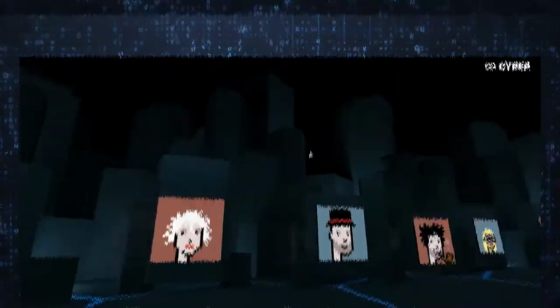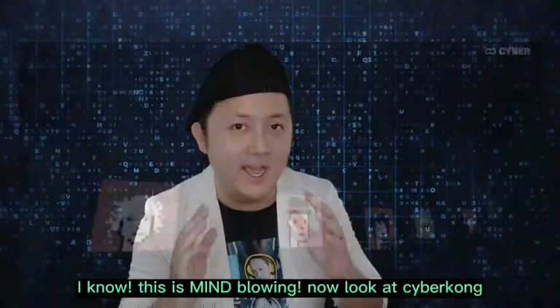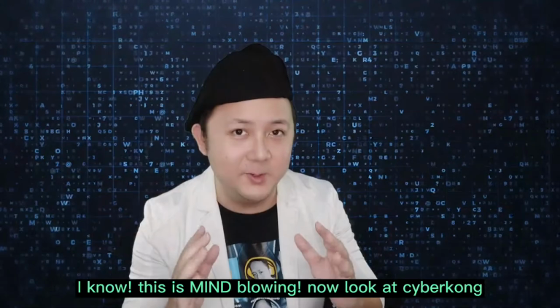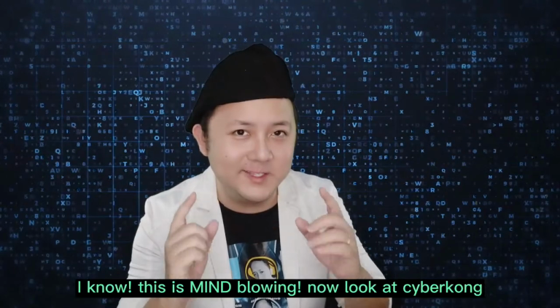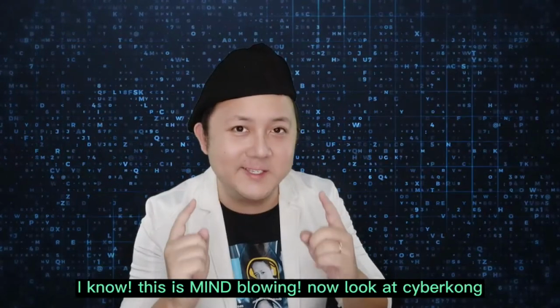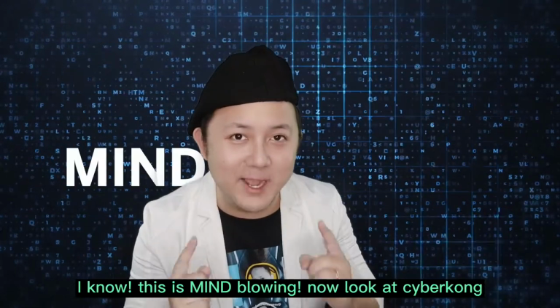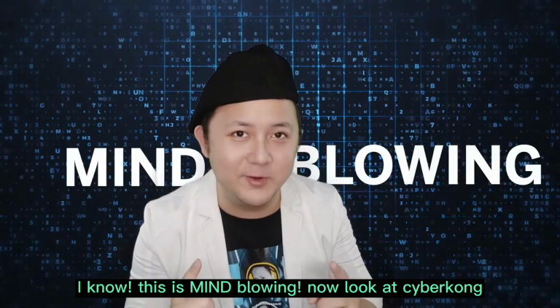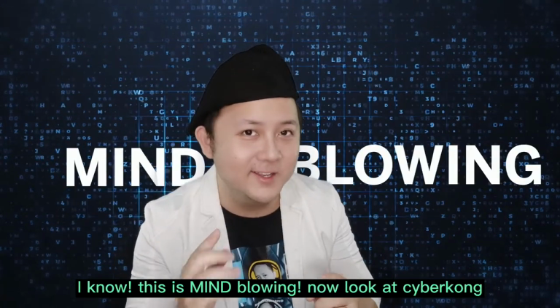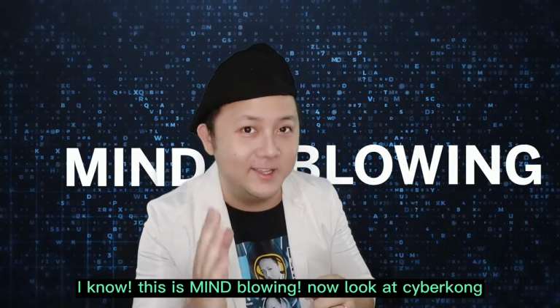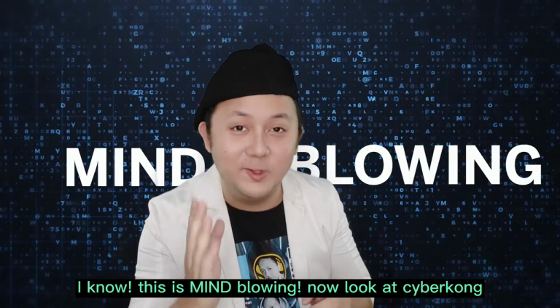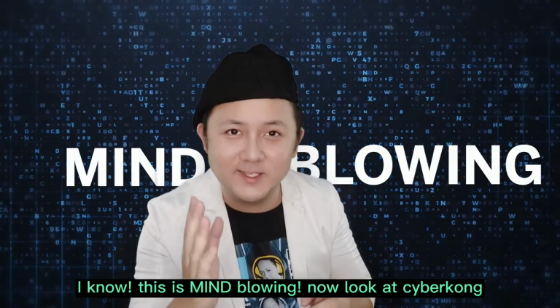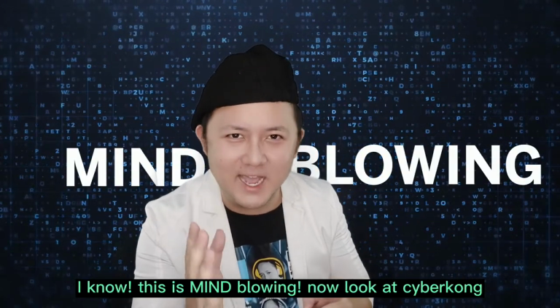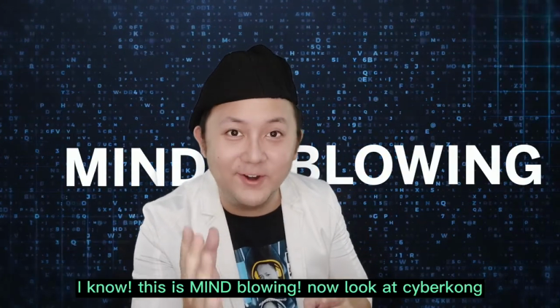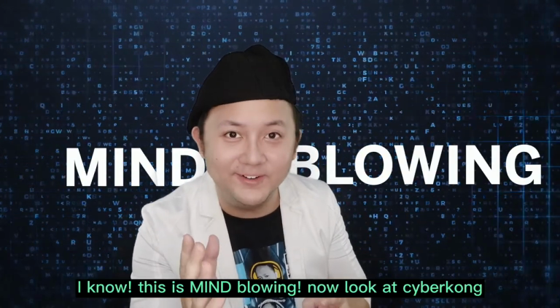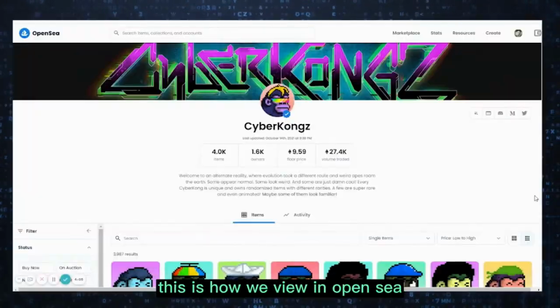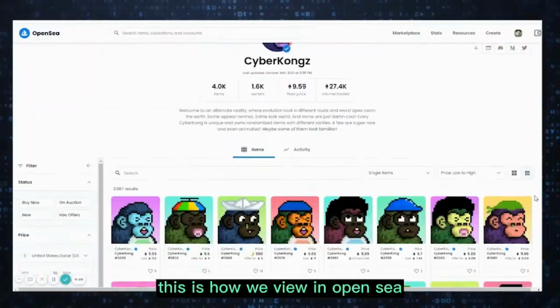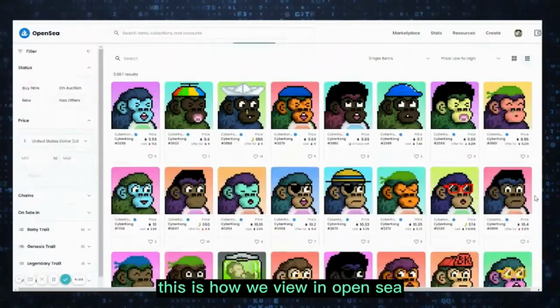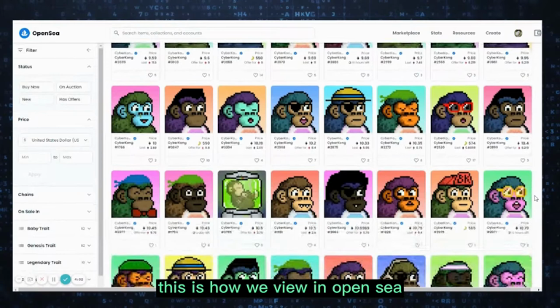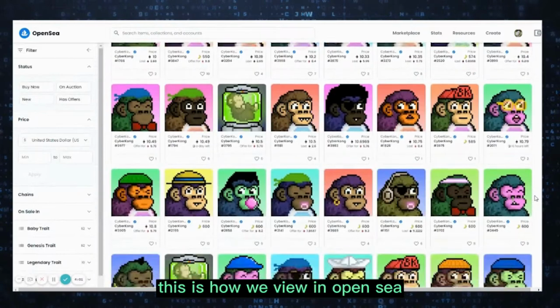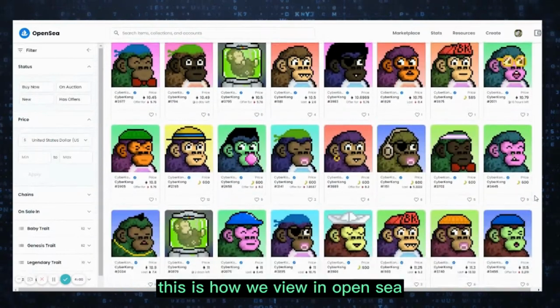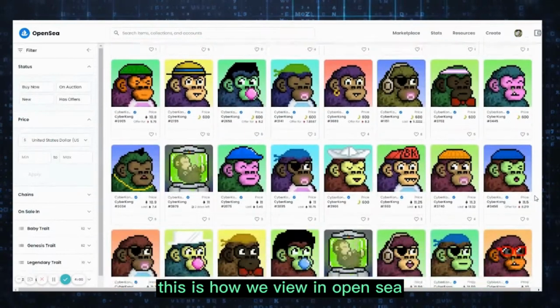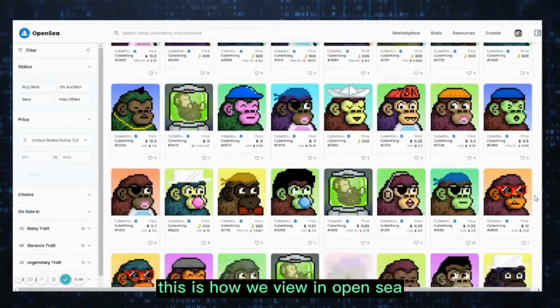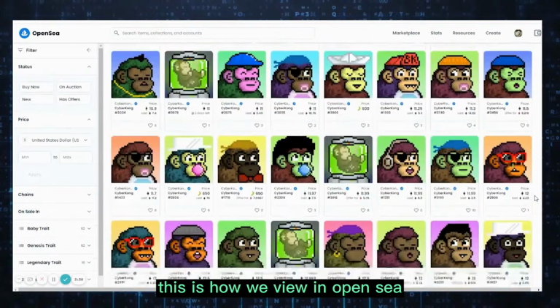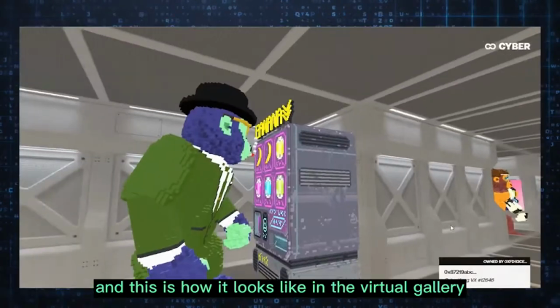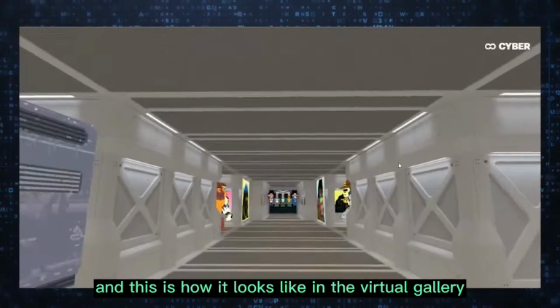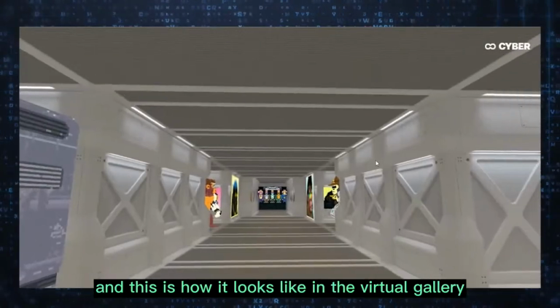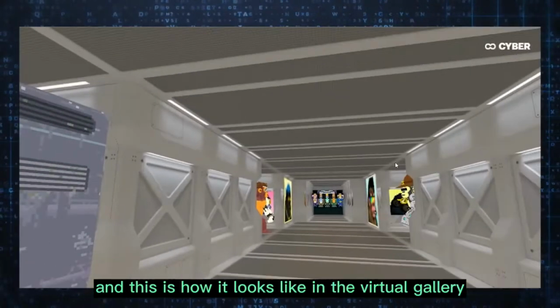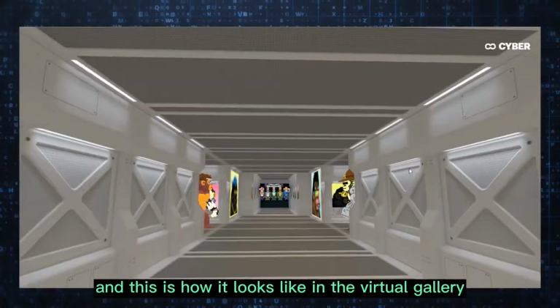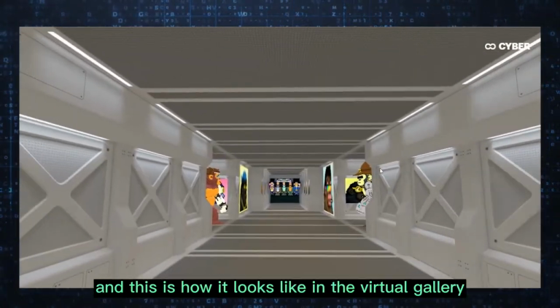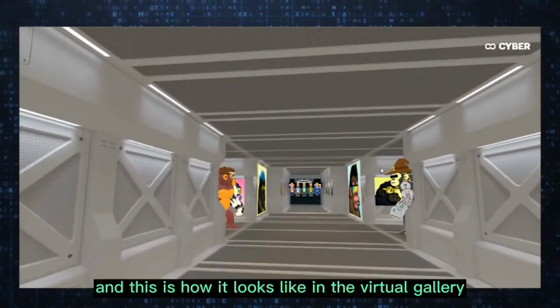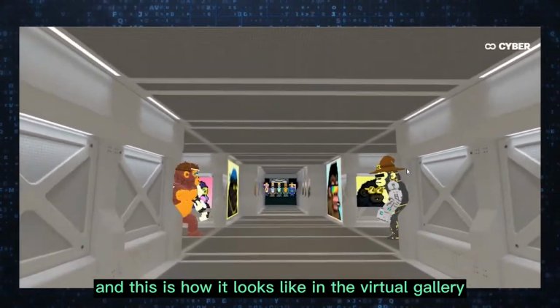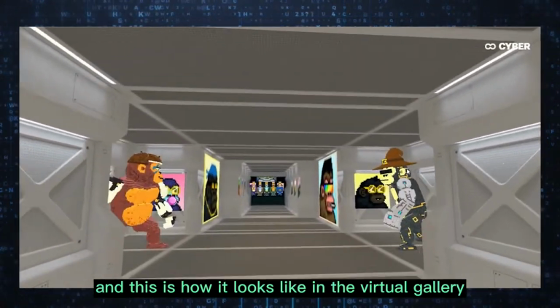I know, this is mind-blowing. Now look at Cyber Kong. This is how we view it in OpenSea, and this is how it looks like in the virtual gallery.